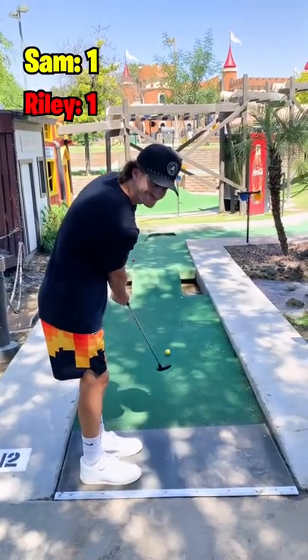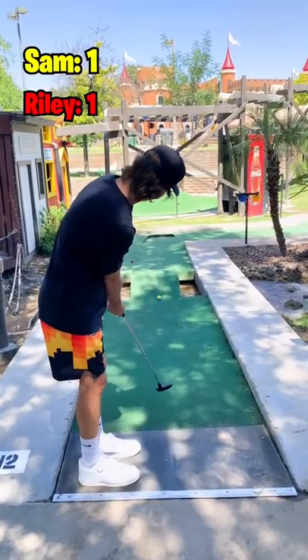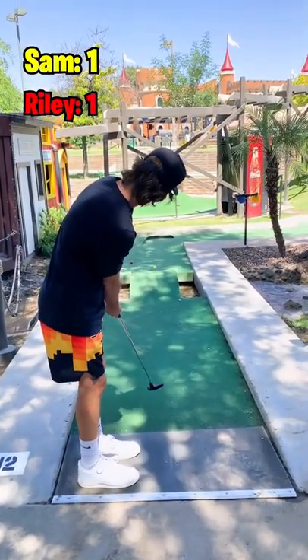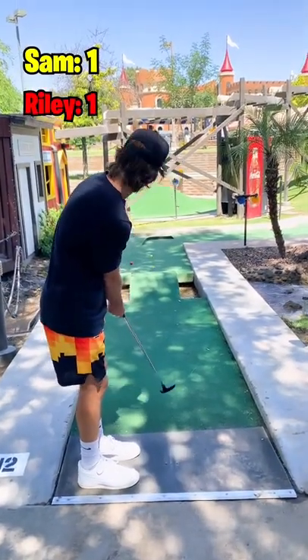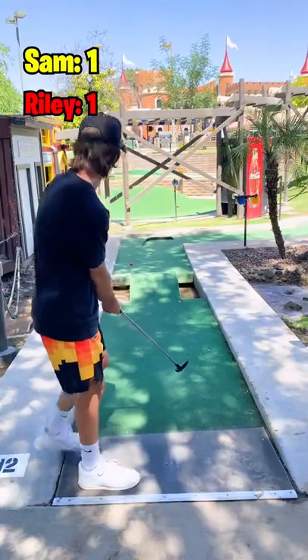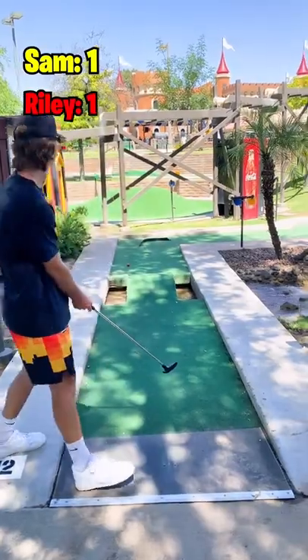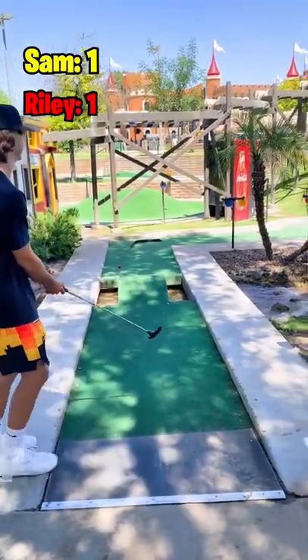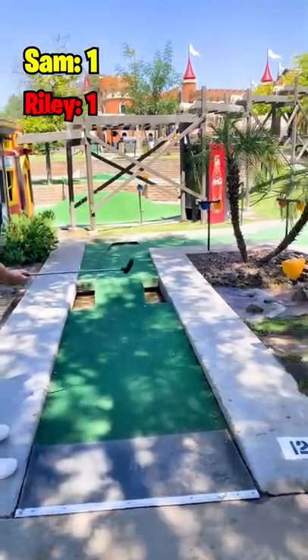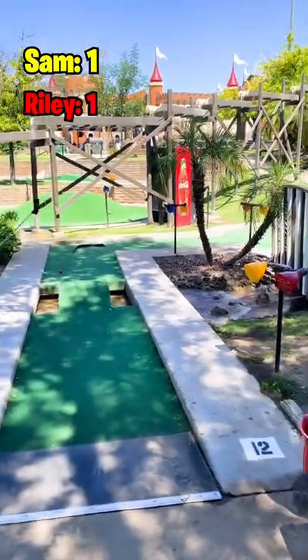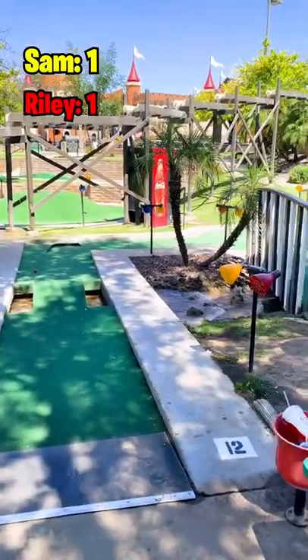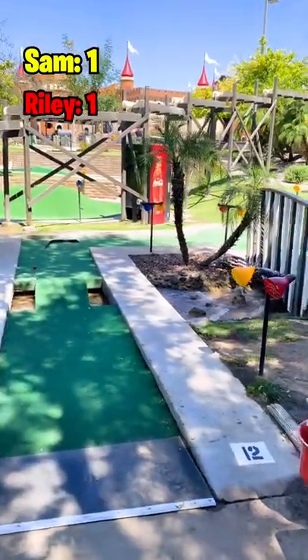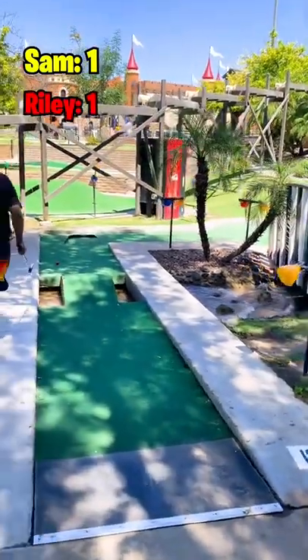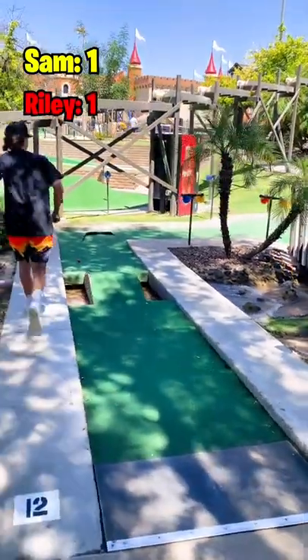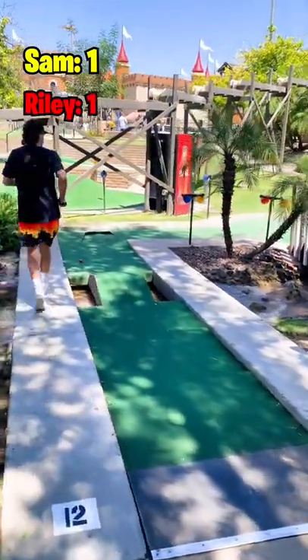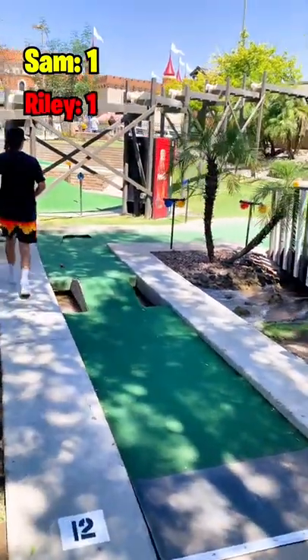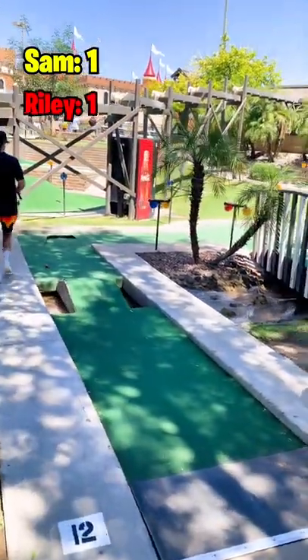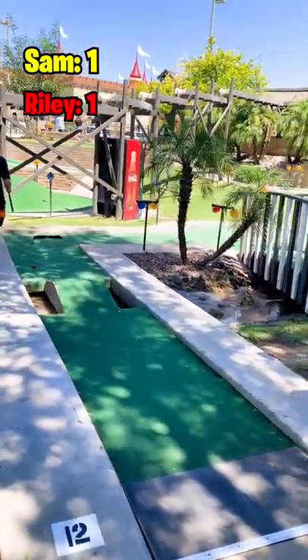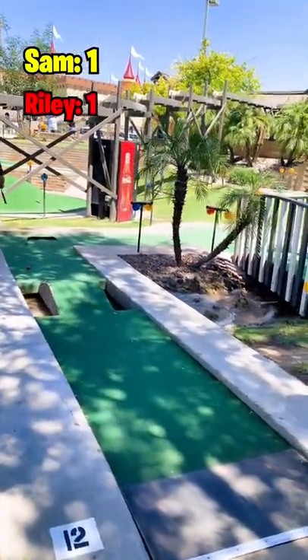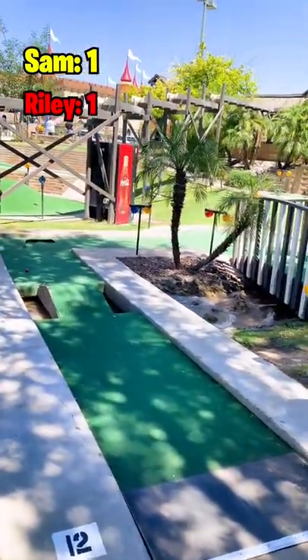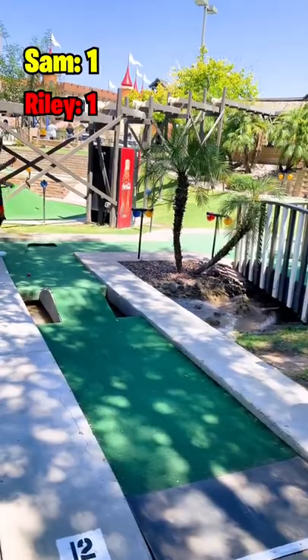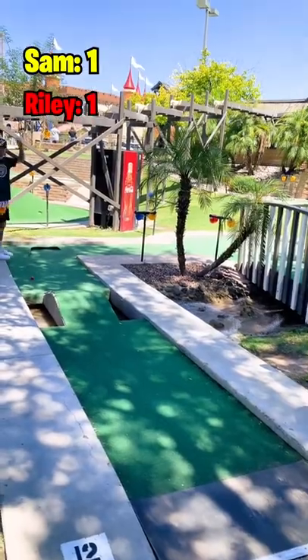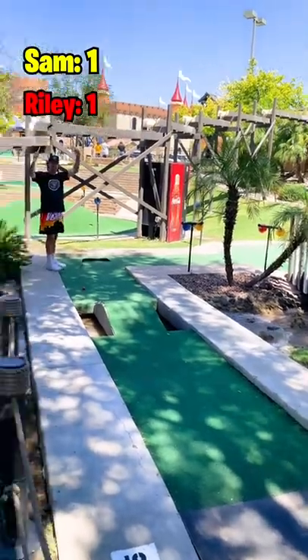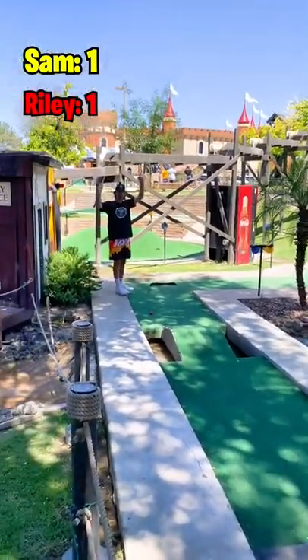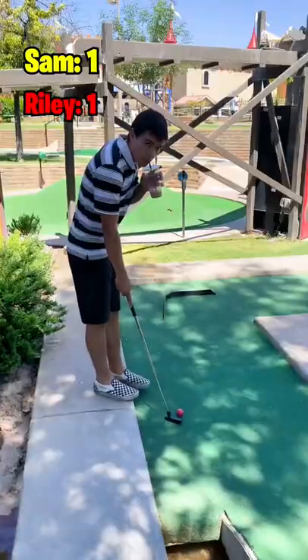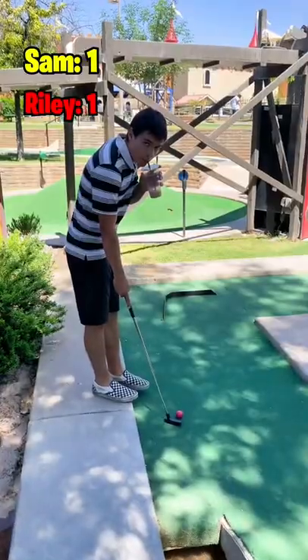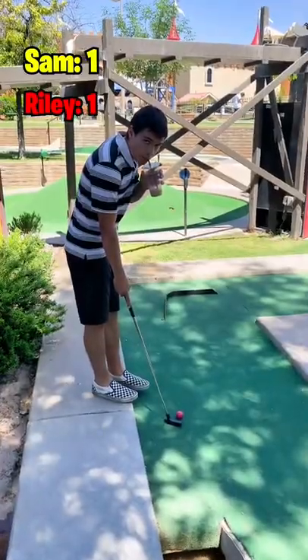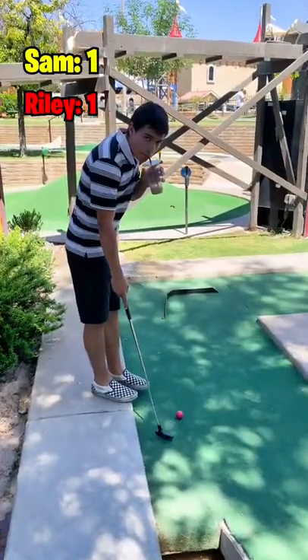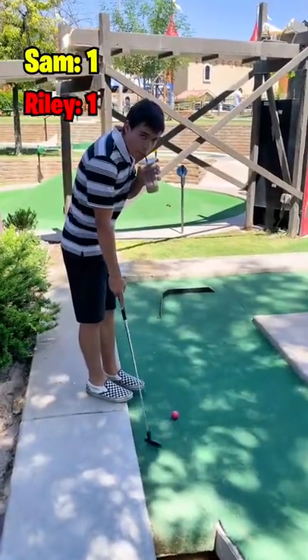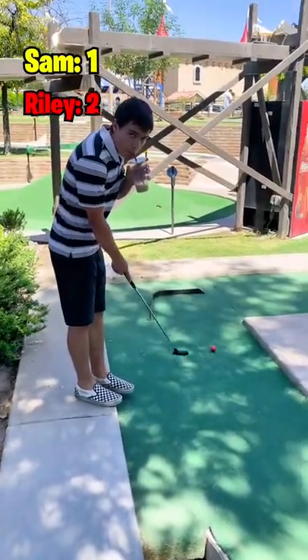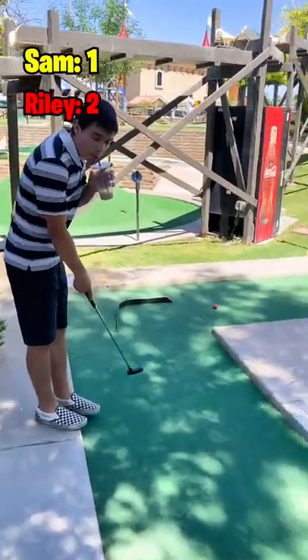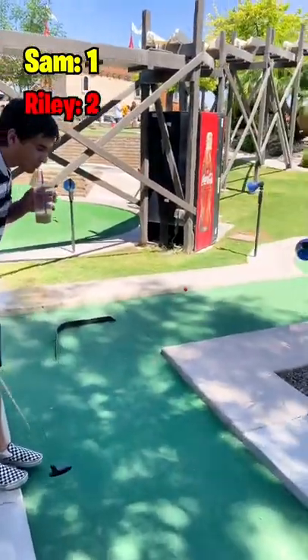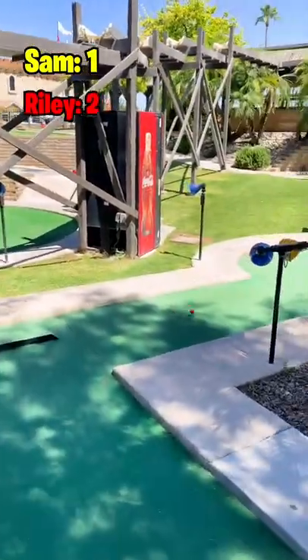Next up is Sam. He's going to ring it around that corner, and that is brilliant execution by Sam — it's right up next to the hole. He's very pleased with that one.